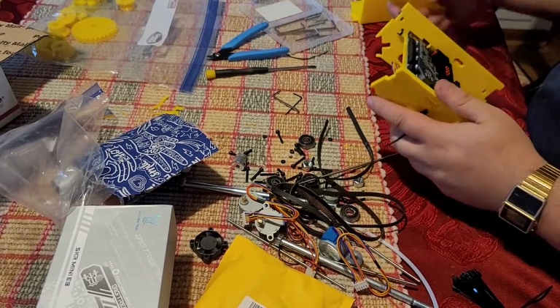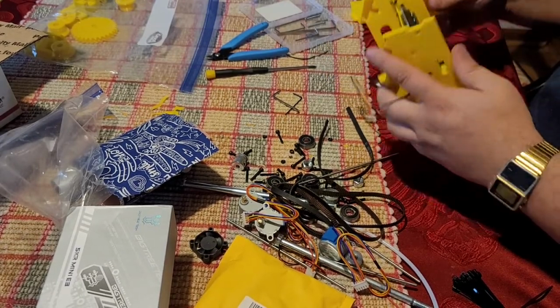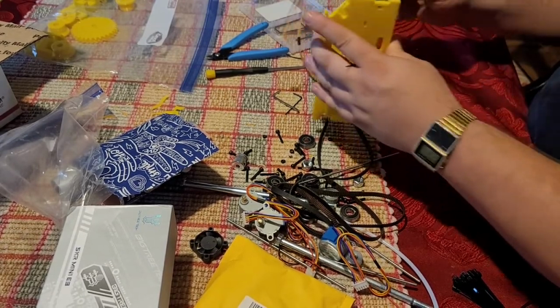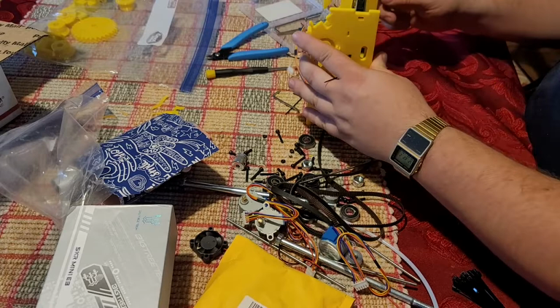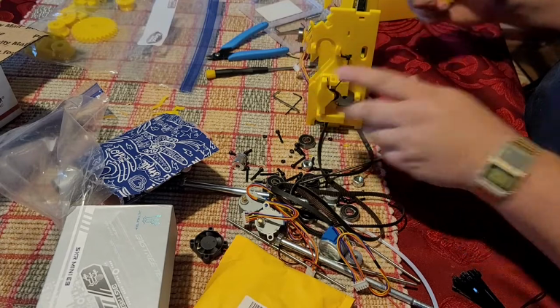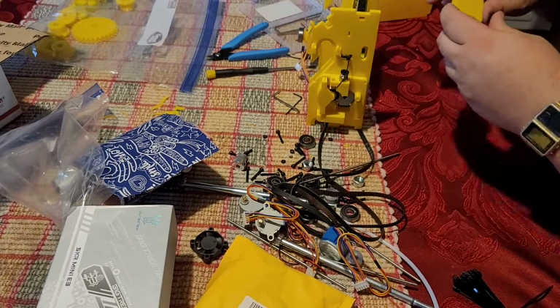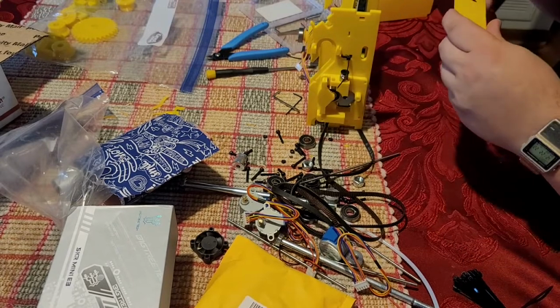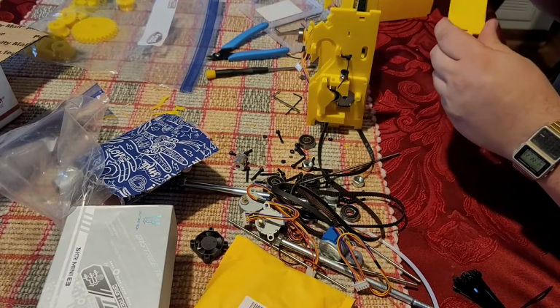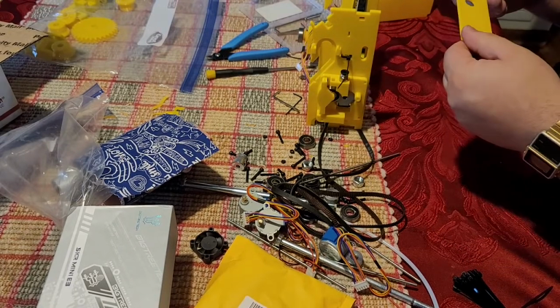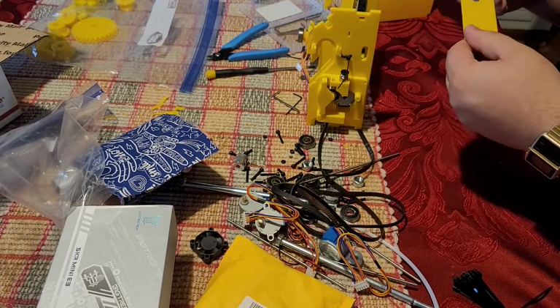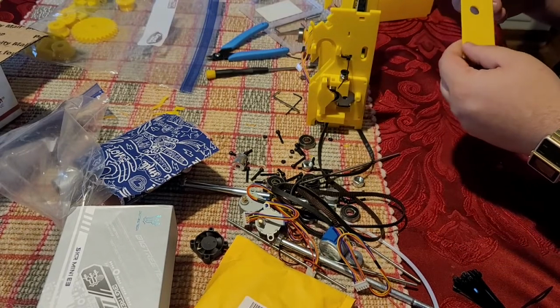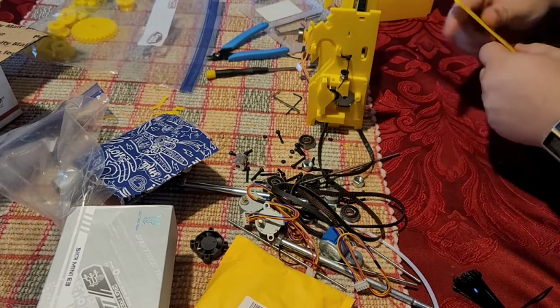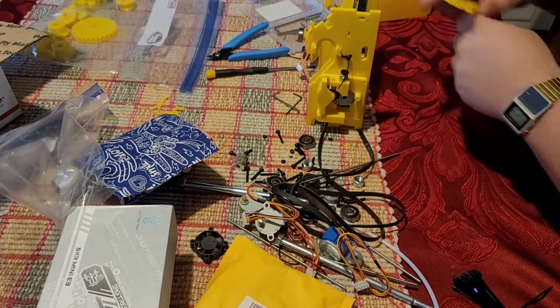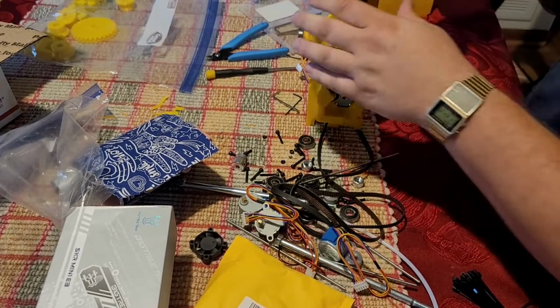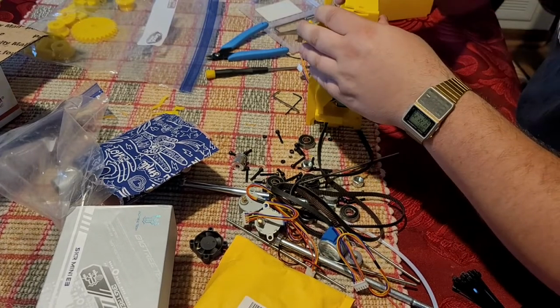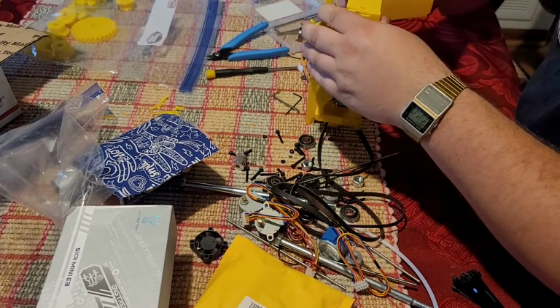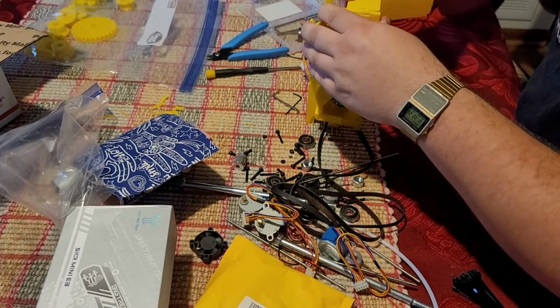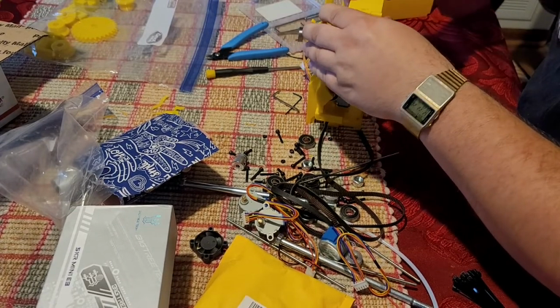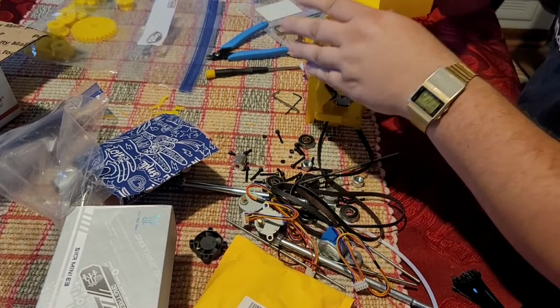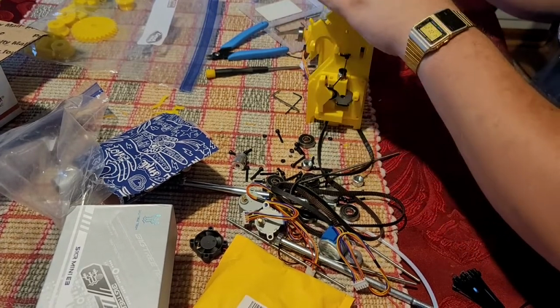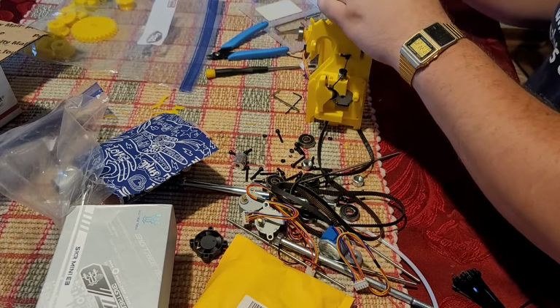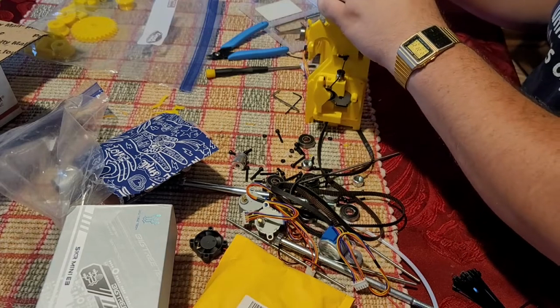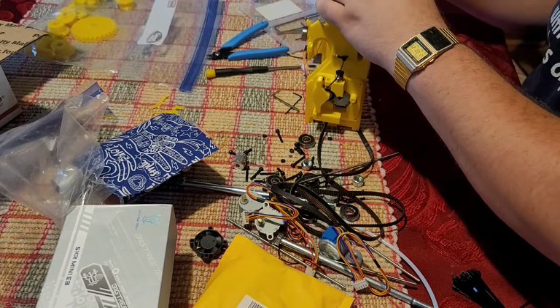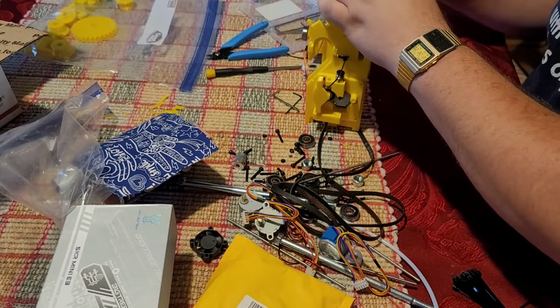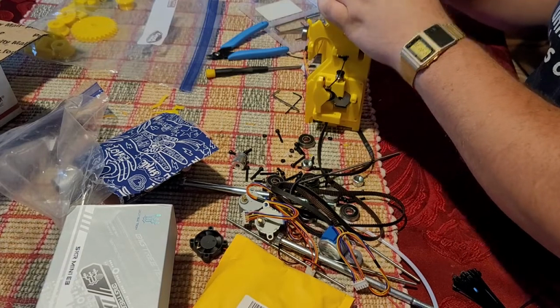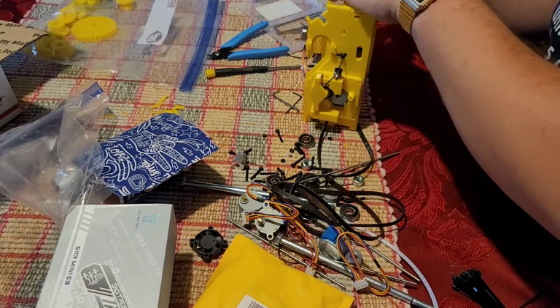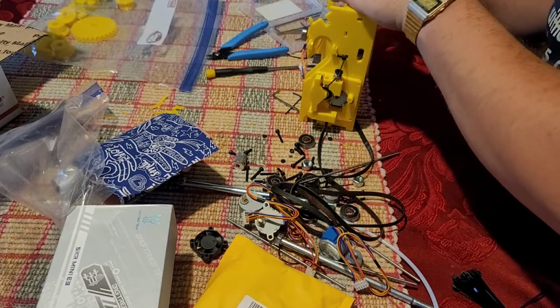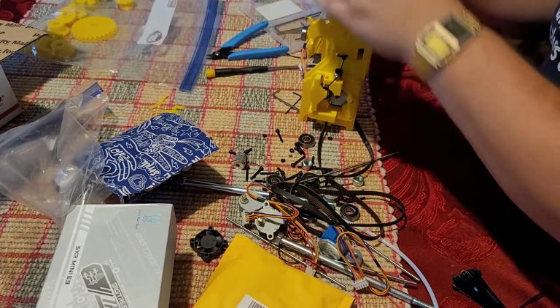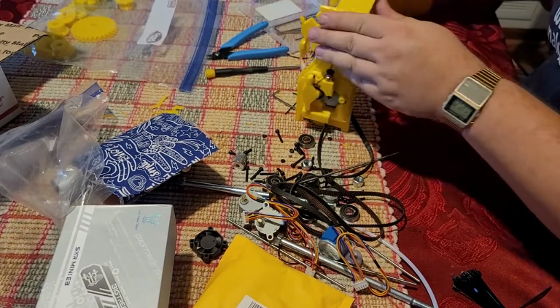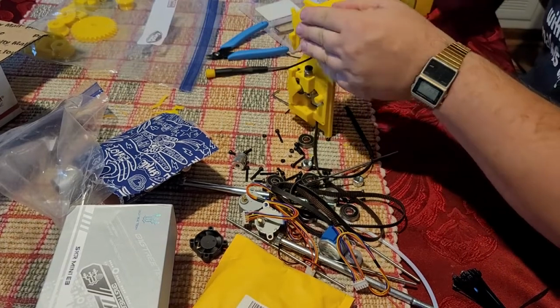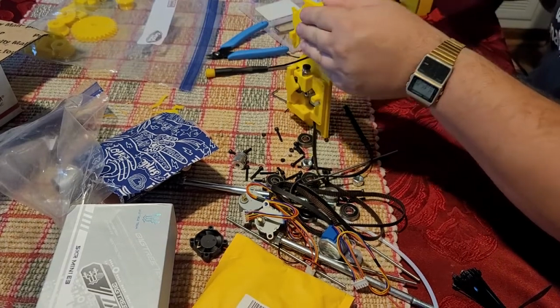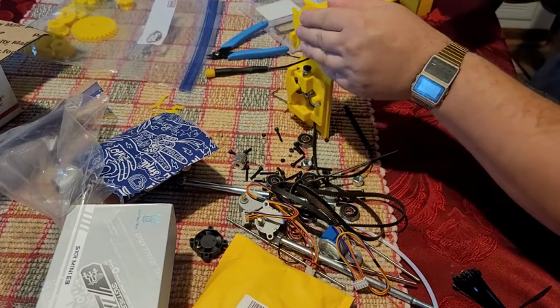Take the back piece. One of the changes being discussed for the back piece is to make it use two zip ties instead of one to hold it together.